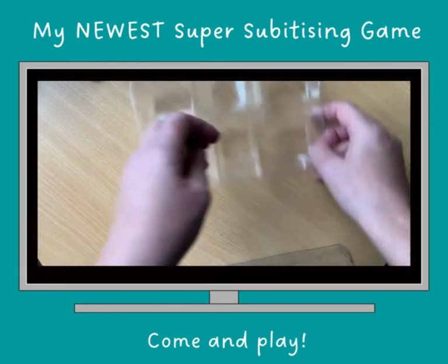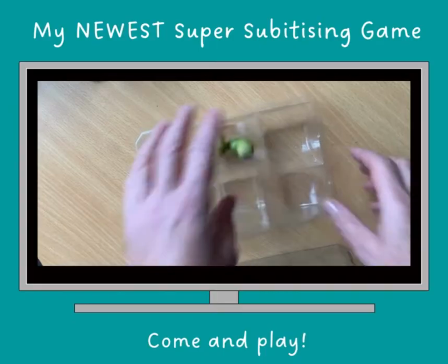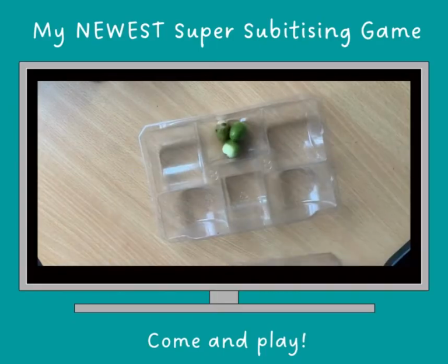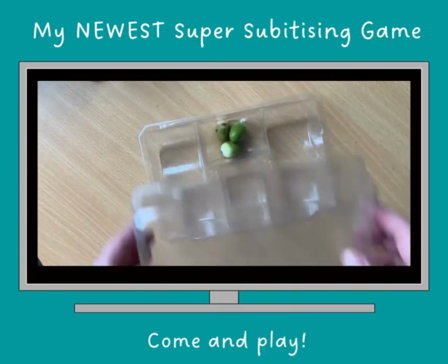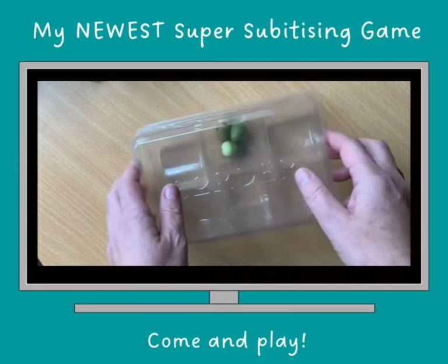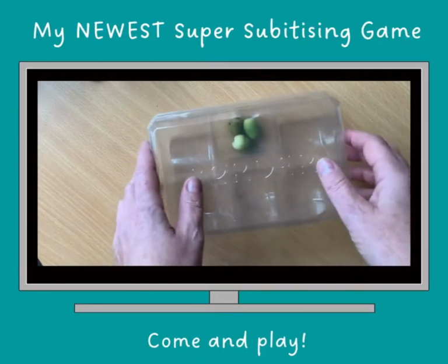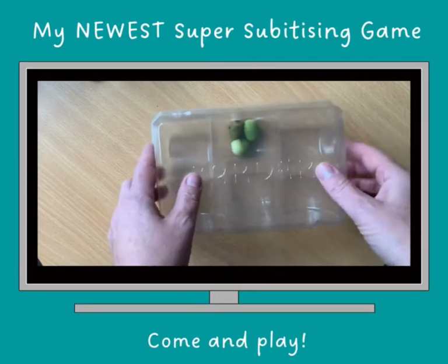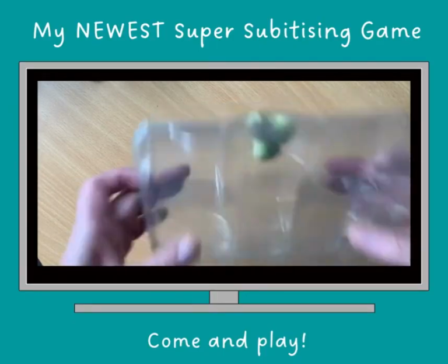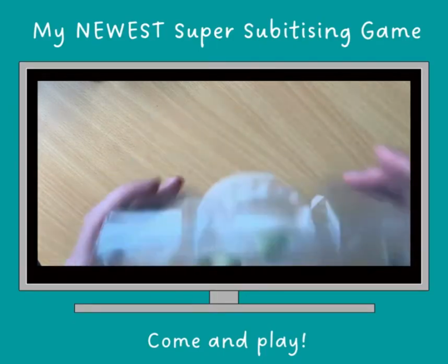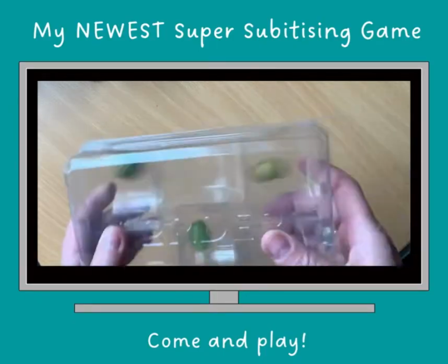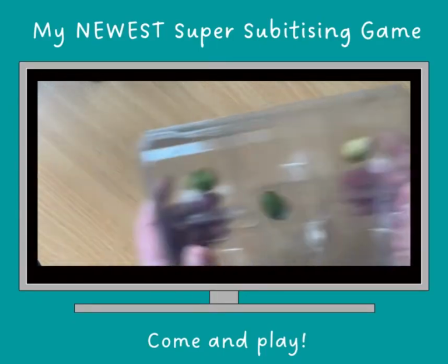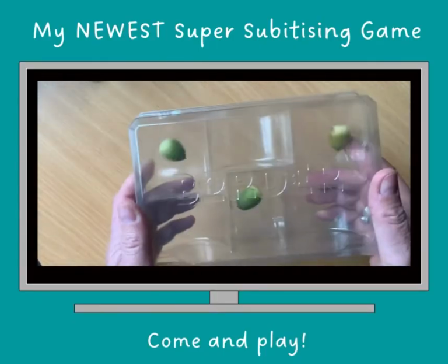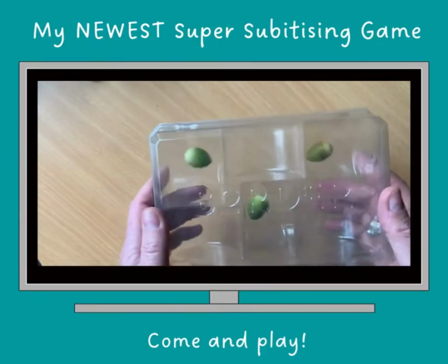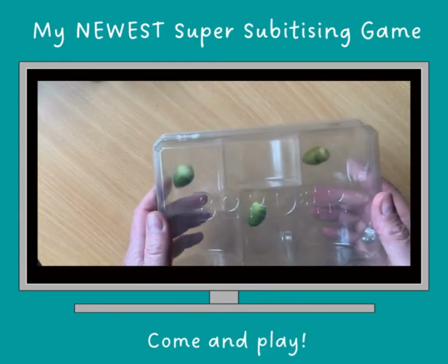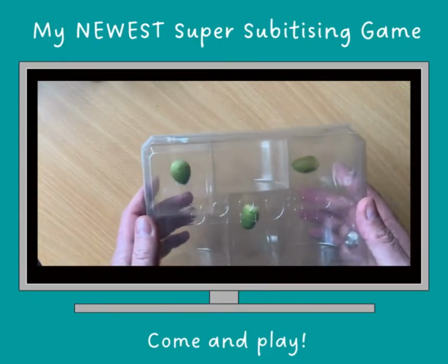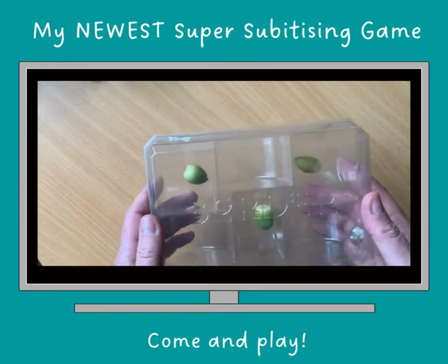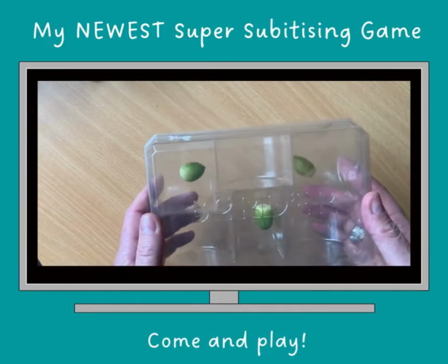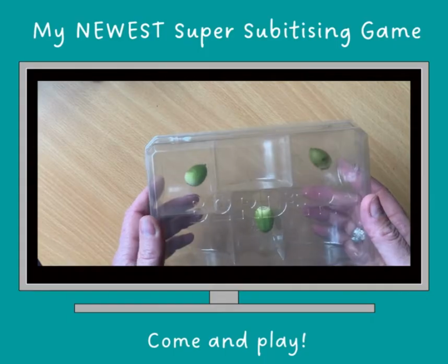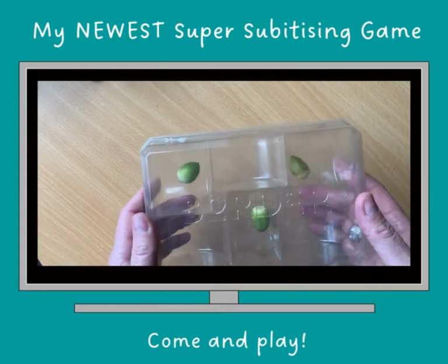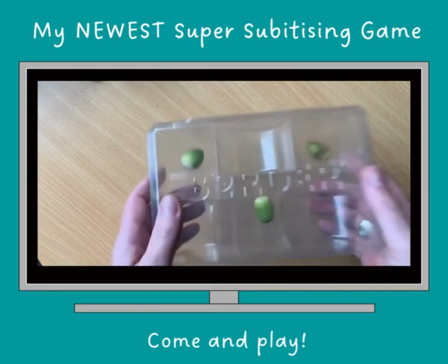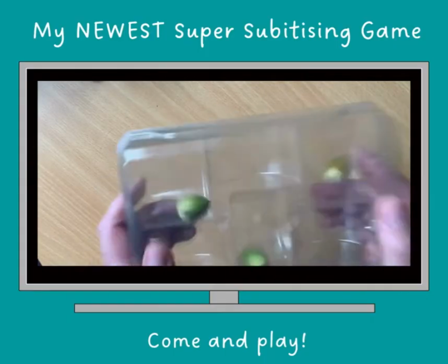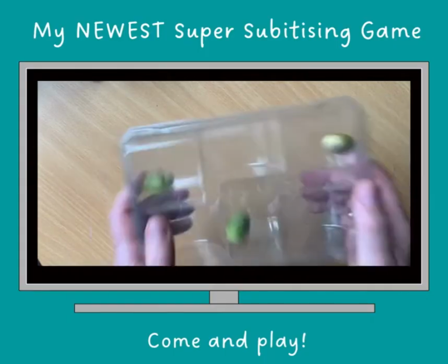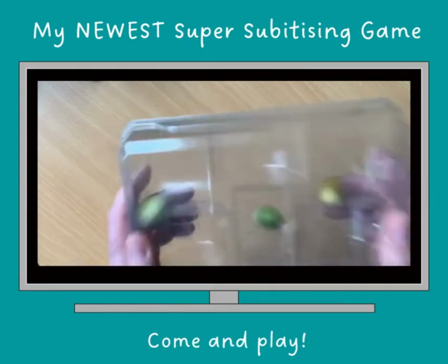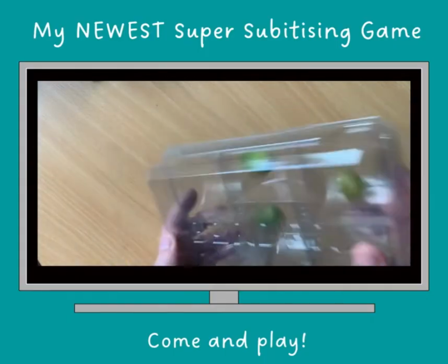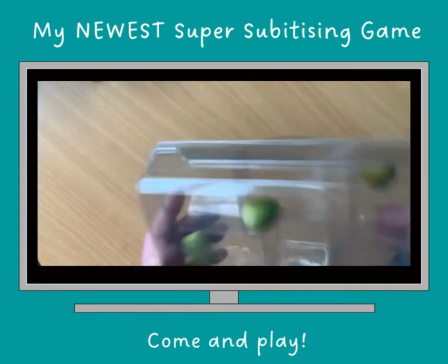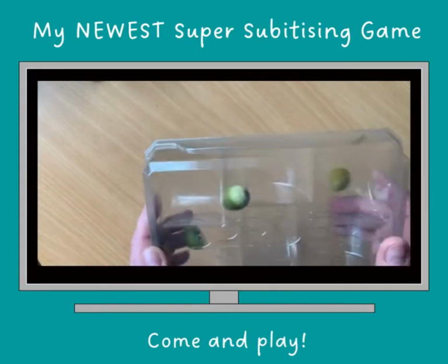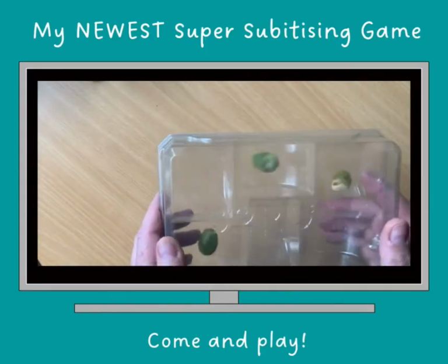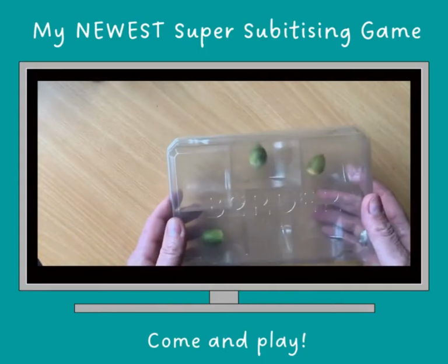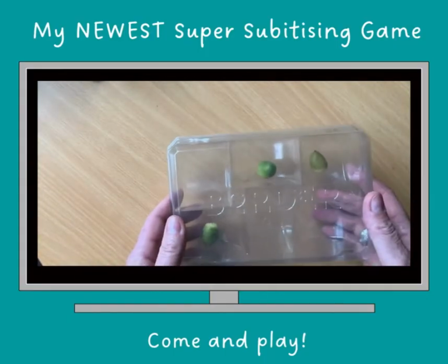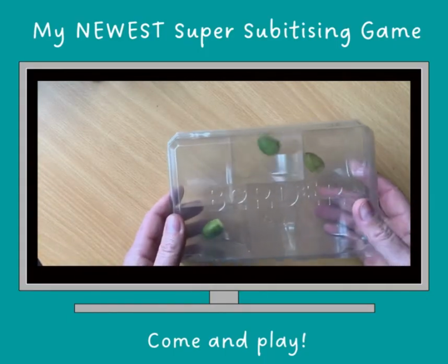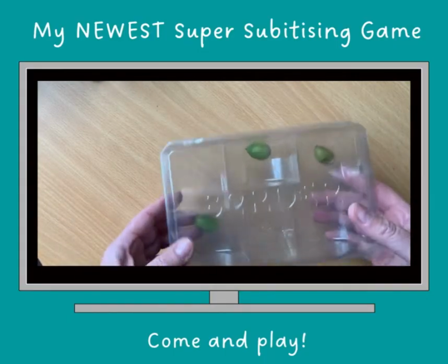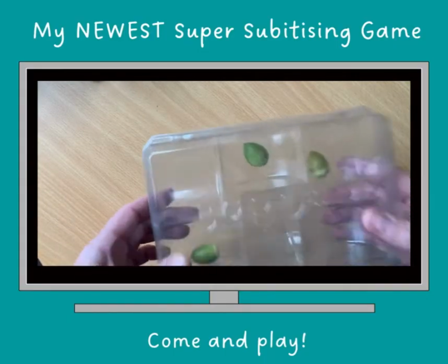So let's put them back in here. What have we got? A one and a one and a one. Still a one and a one and a one.